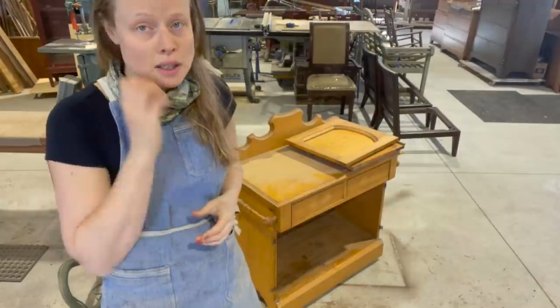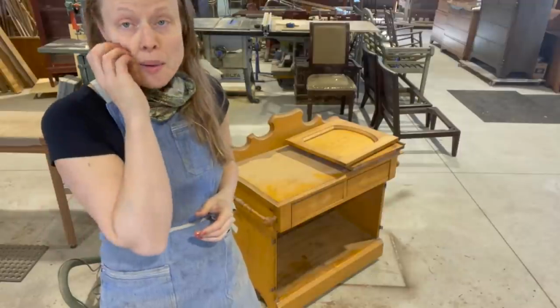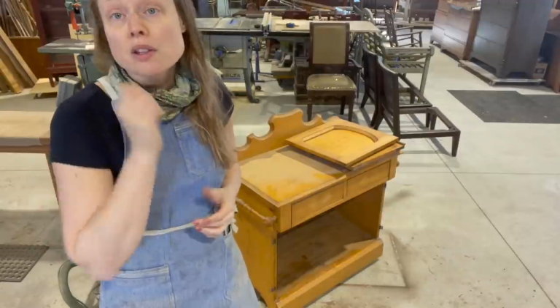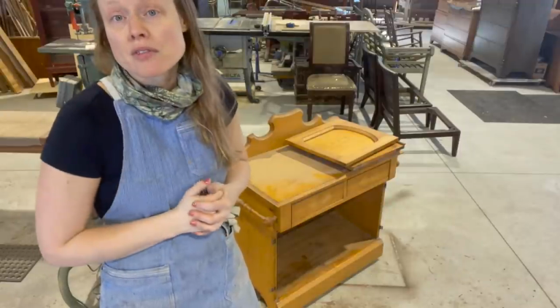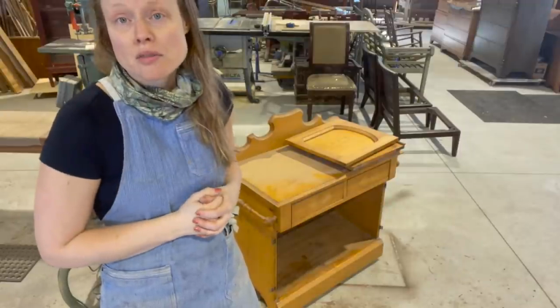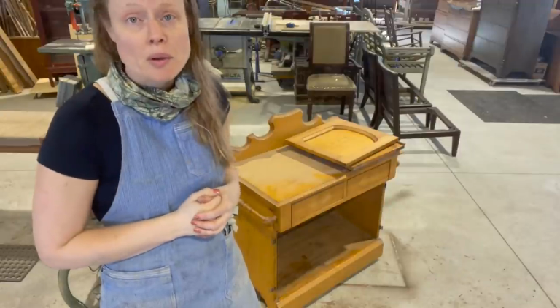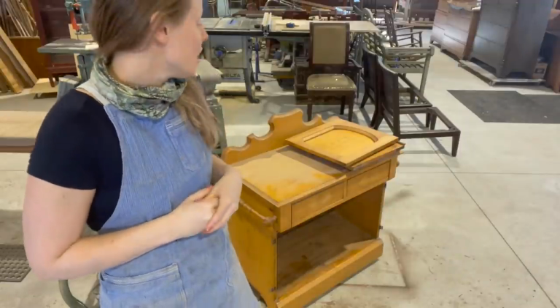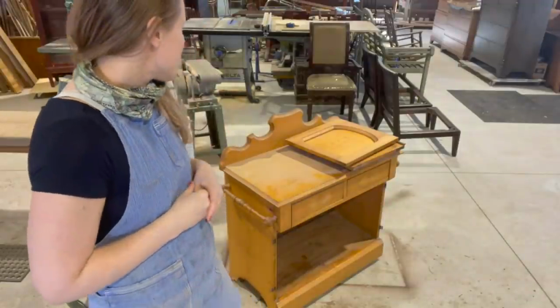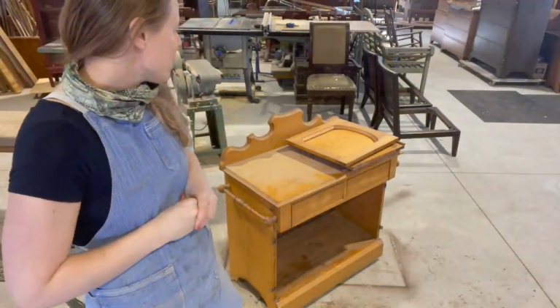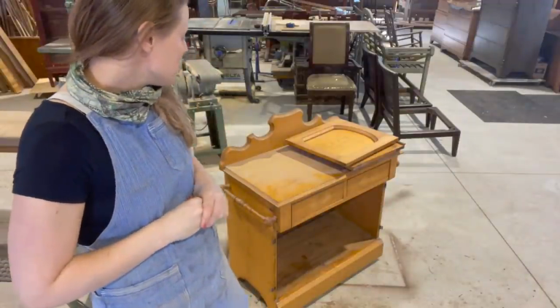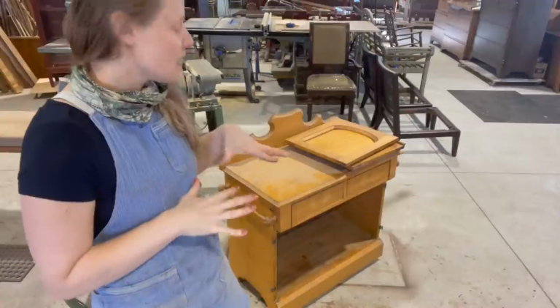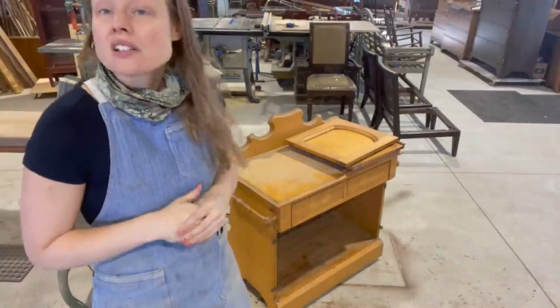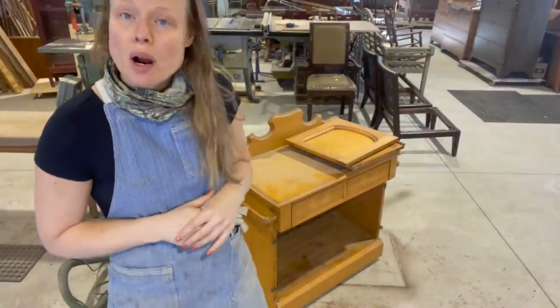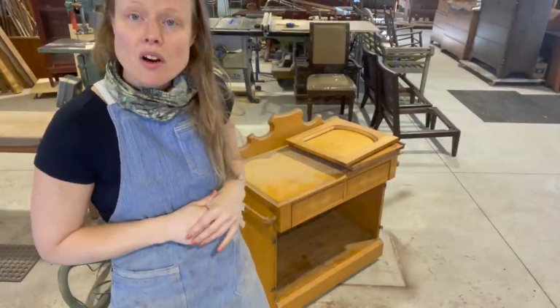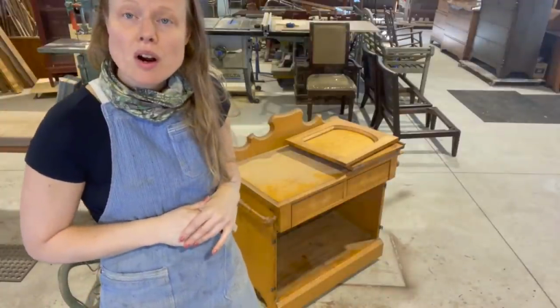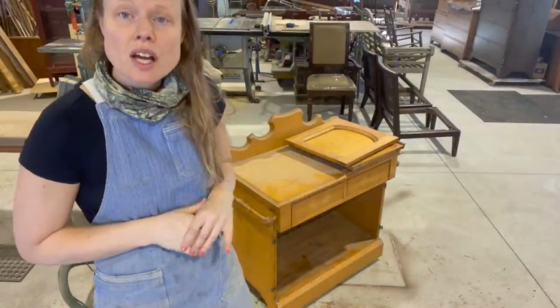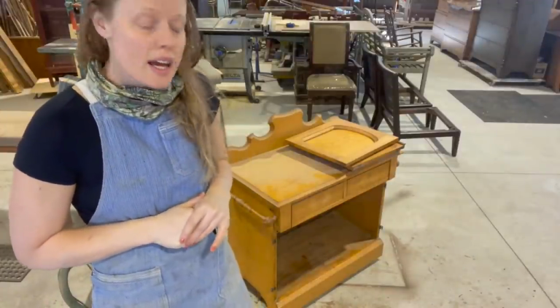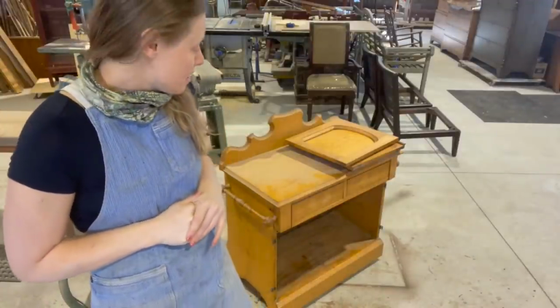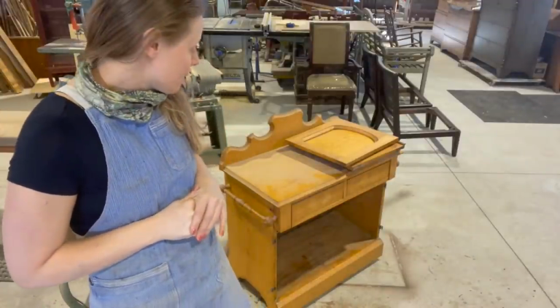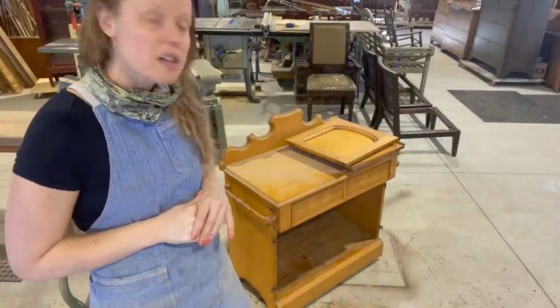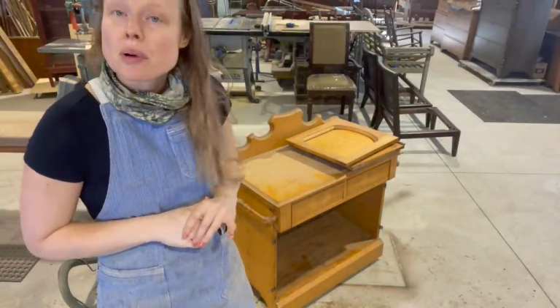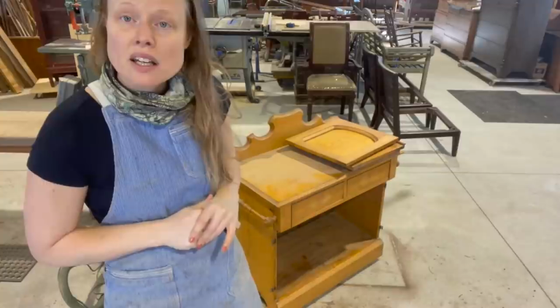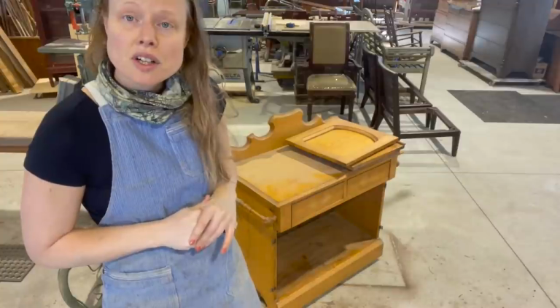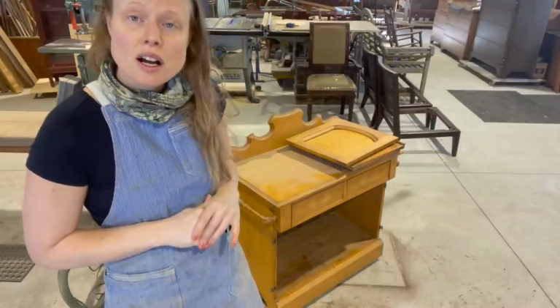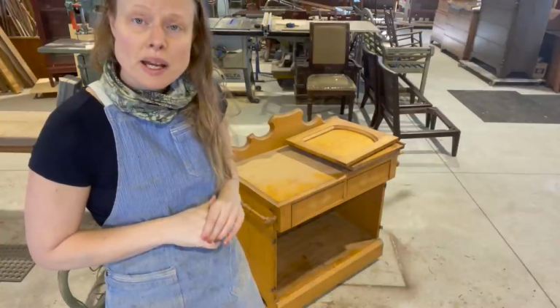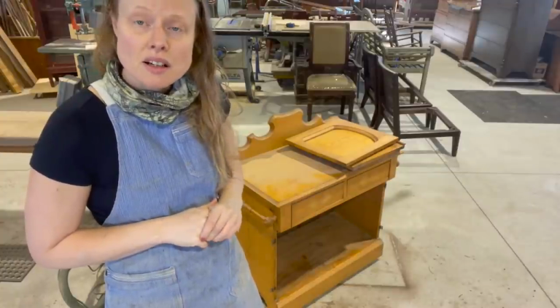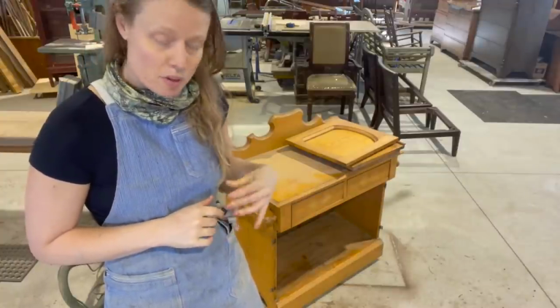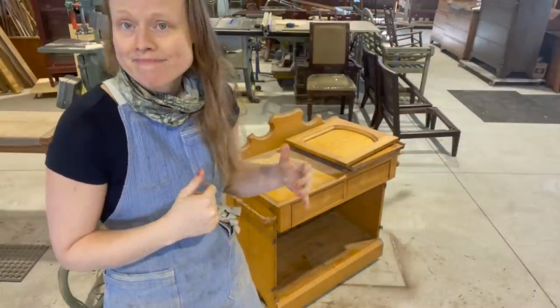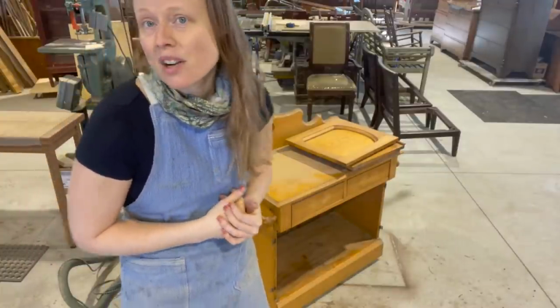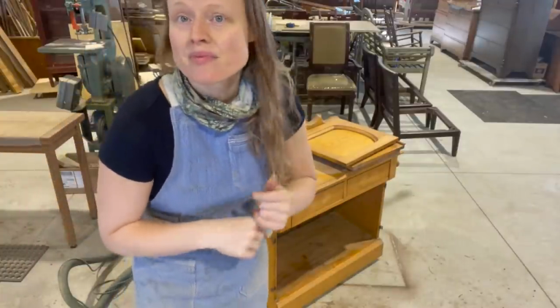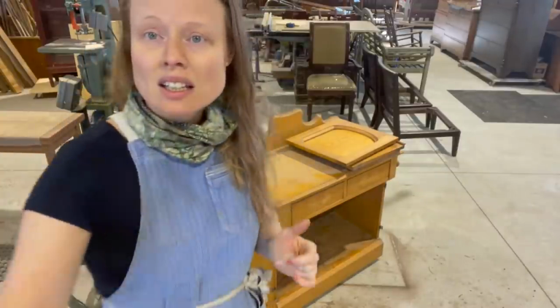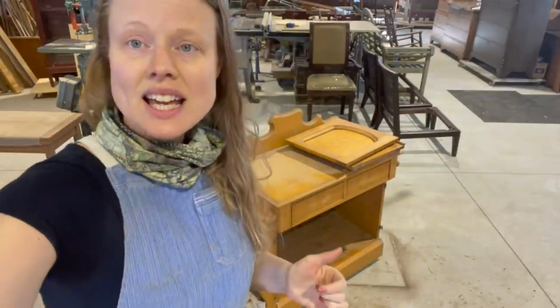I think keeping these things around and making them work for your space is the best possible solution for a lot of these antiques that just don't match your home decor these days. So I'm happy to do that for people. What I'm going to do is just get everything taken apart, get all the hardware off, and start prep sanding it for painting. All right, let's get it.